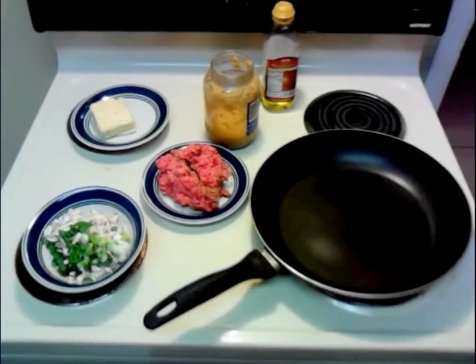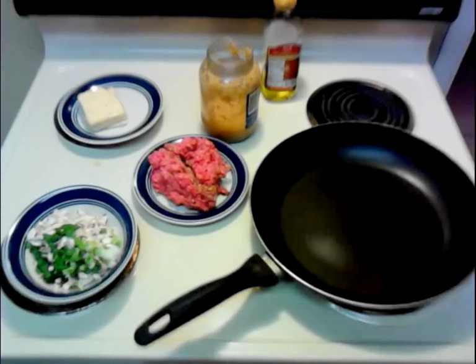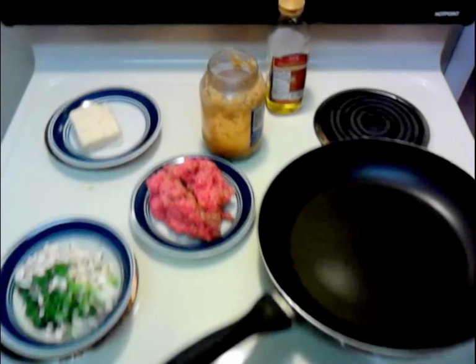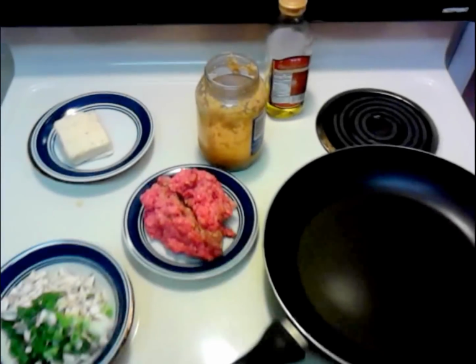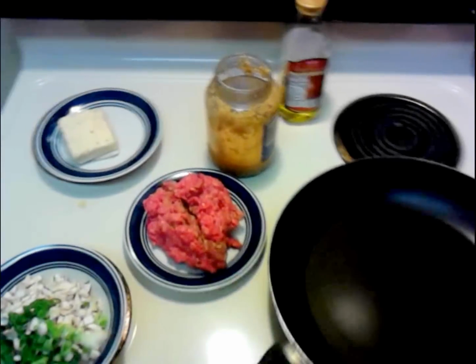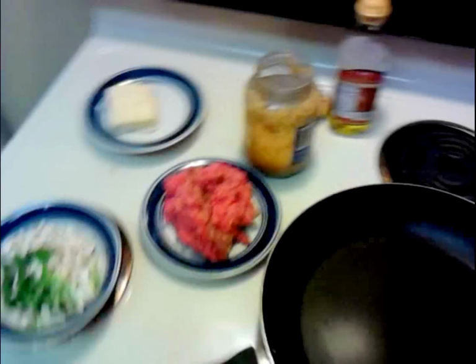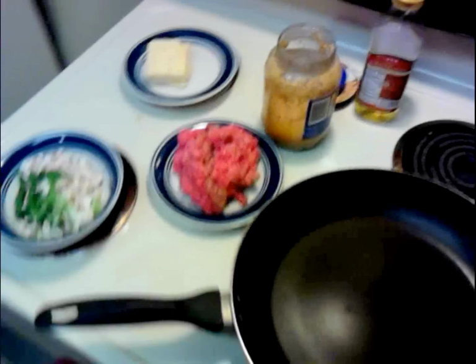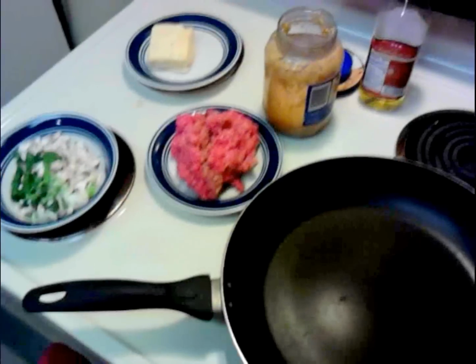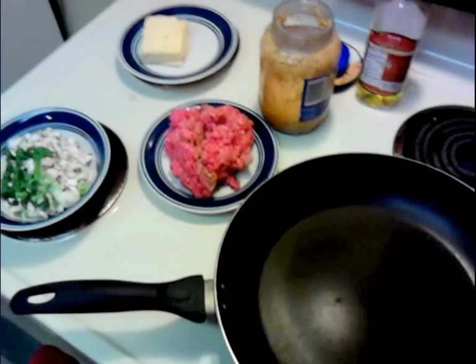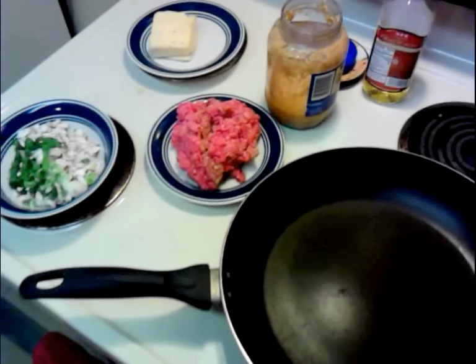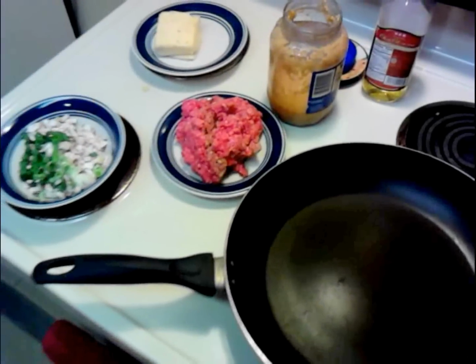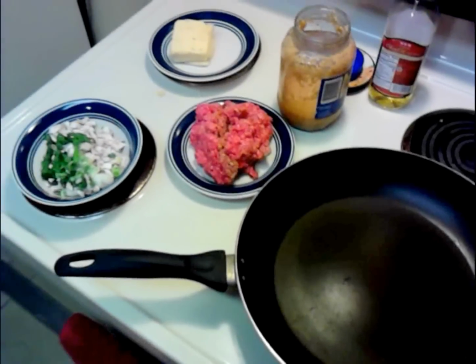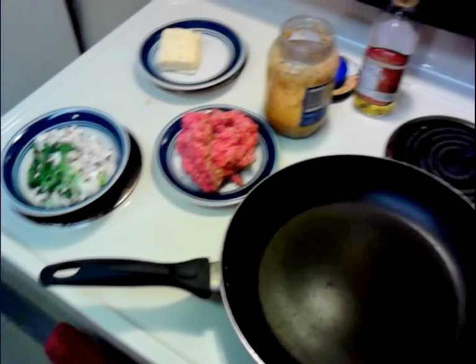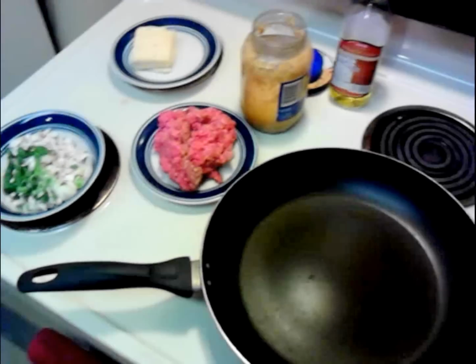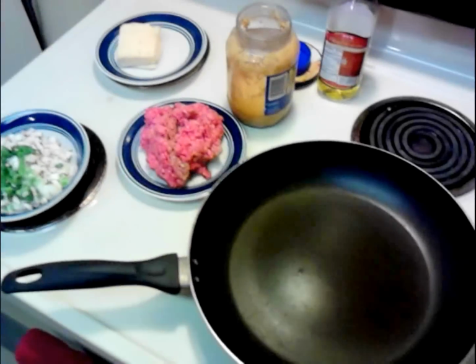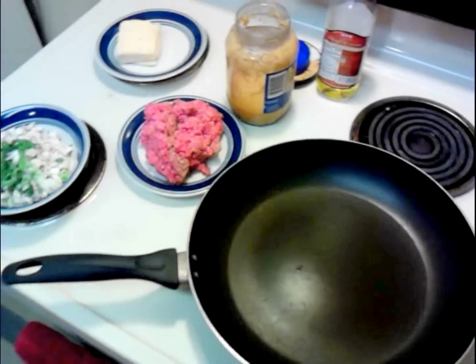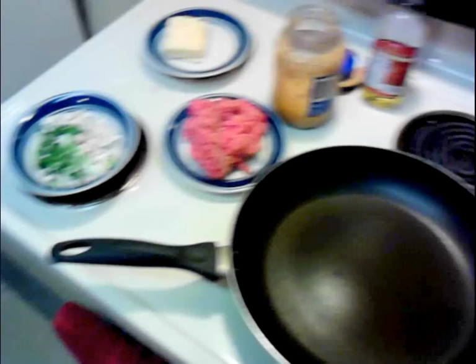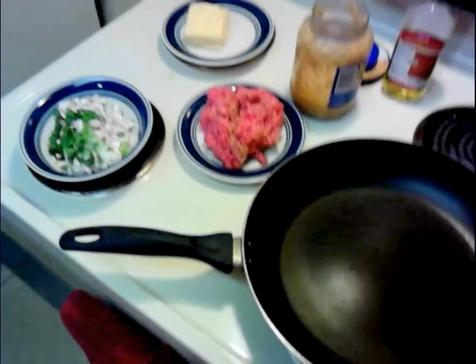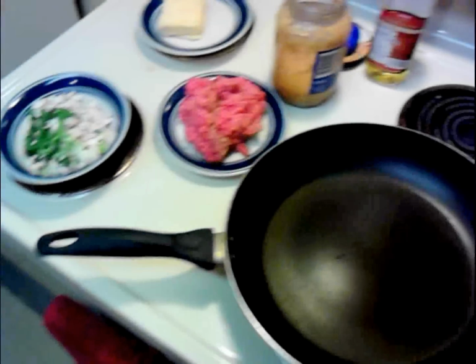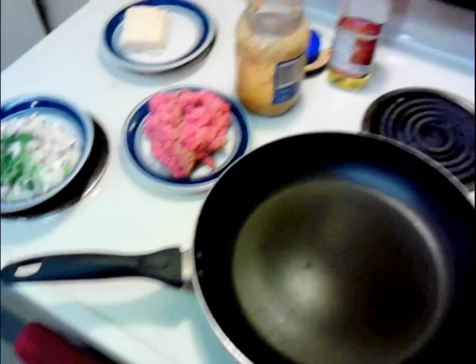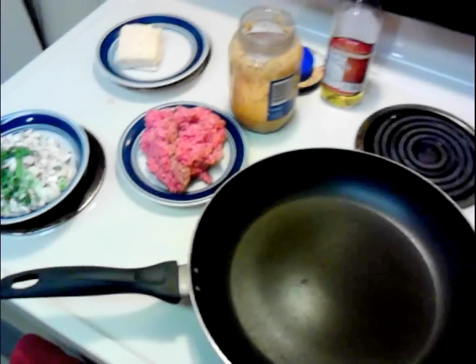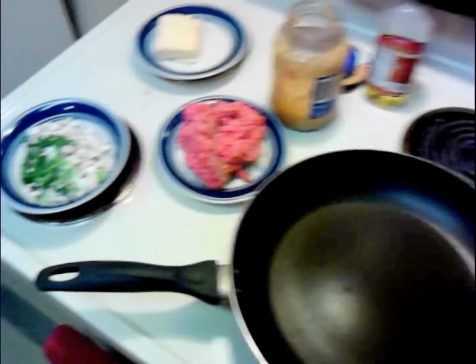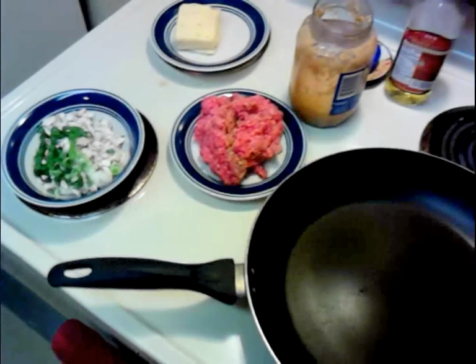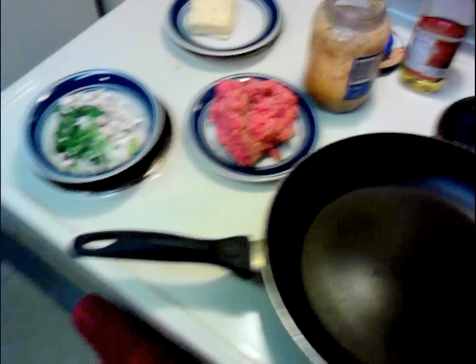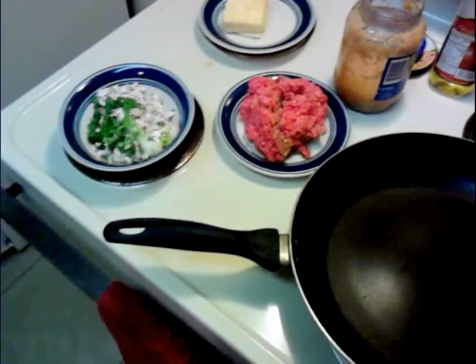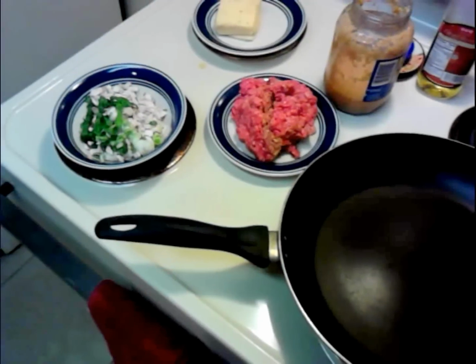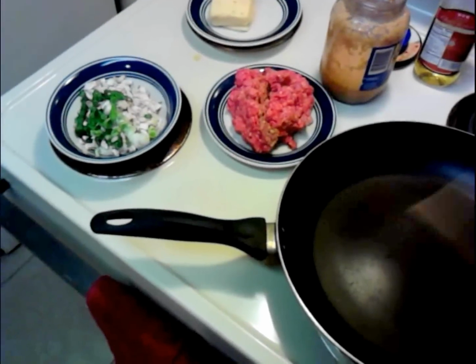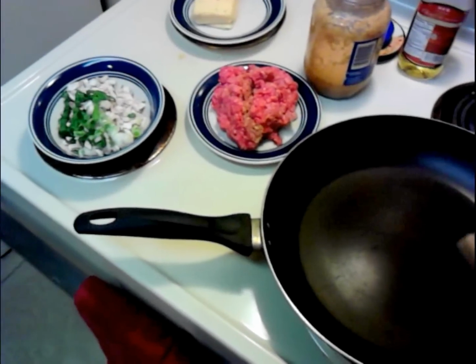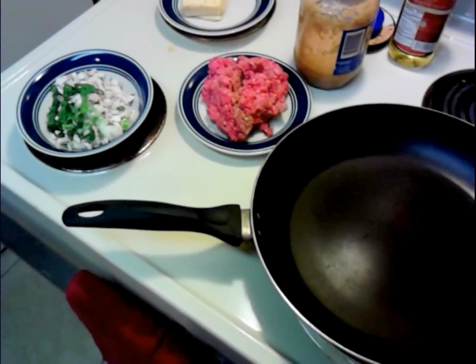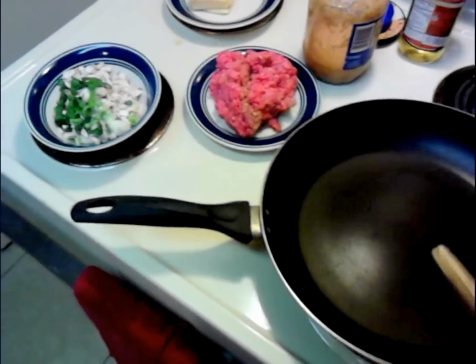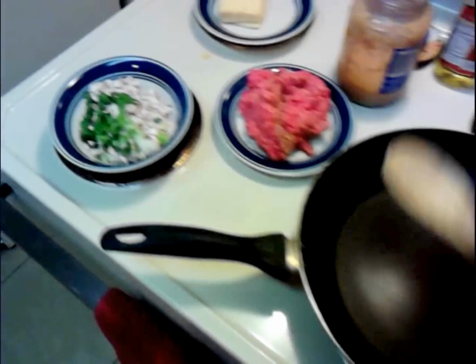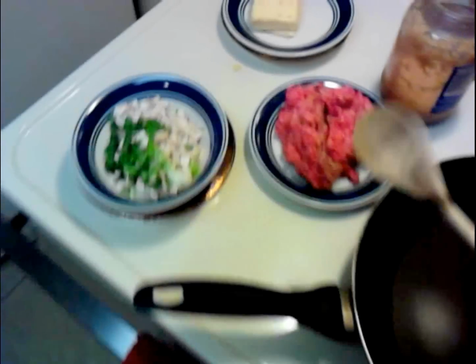Alright, it's time to start knocking out another recipe here in the Poor Man's Gourmet Kitchen. We're going to do some fried raviolis today. I'm going to make these from scratch, and the first thing we need to get rolling is the filler.